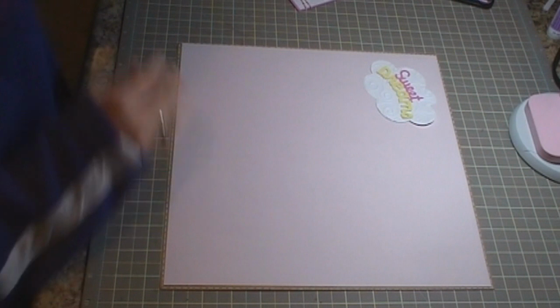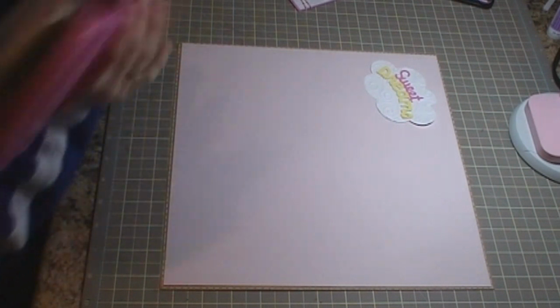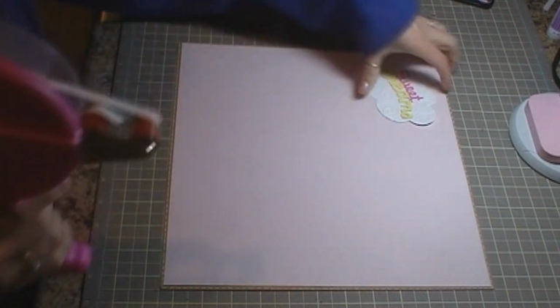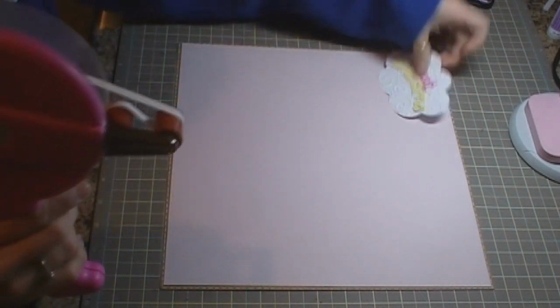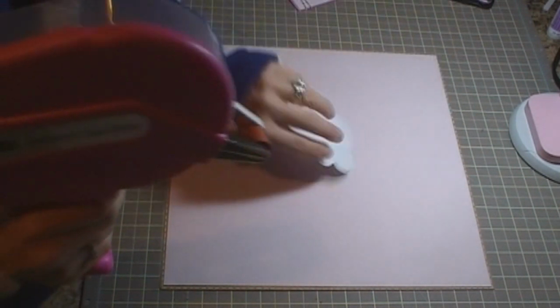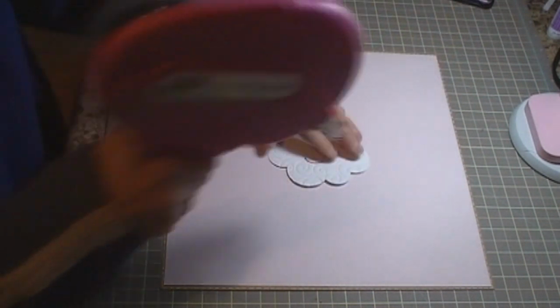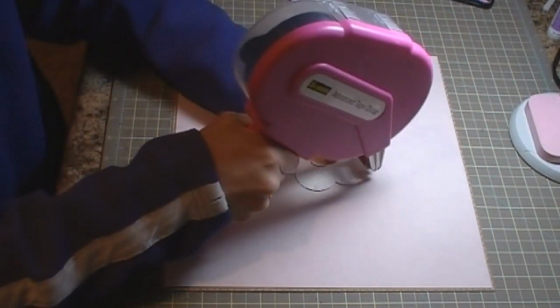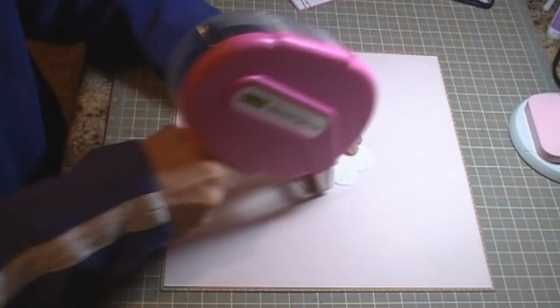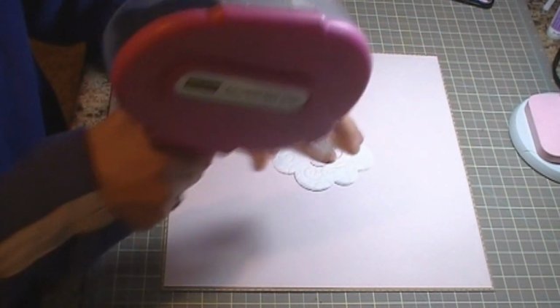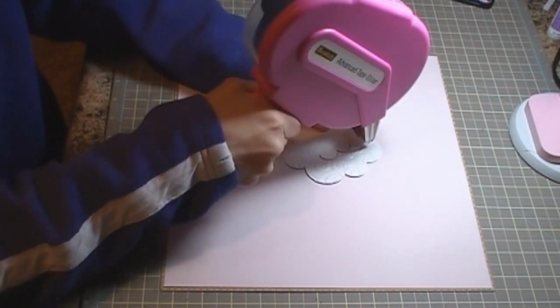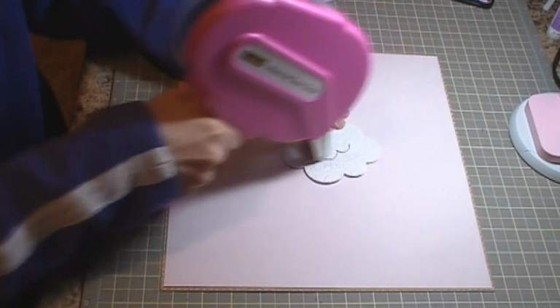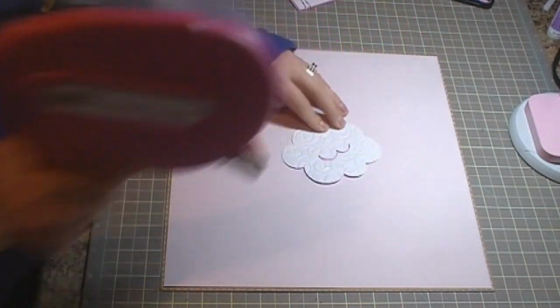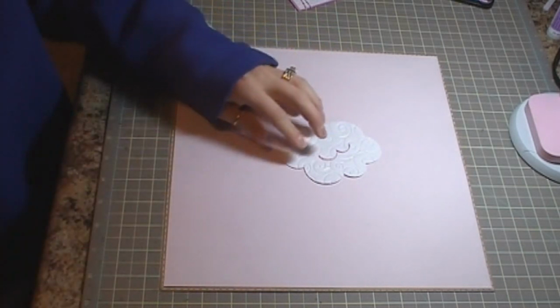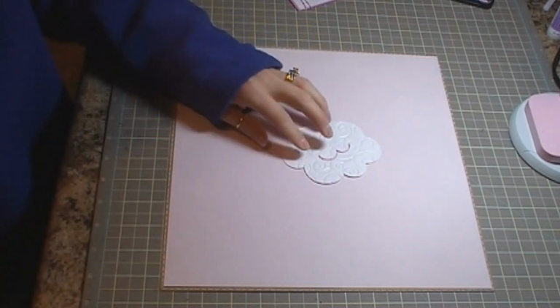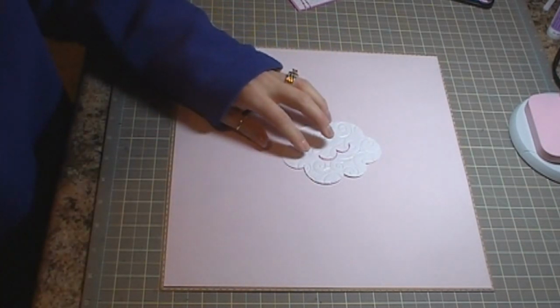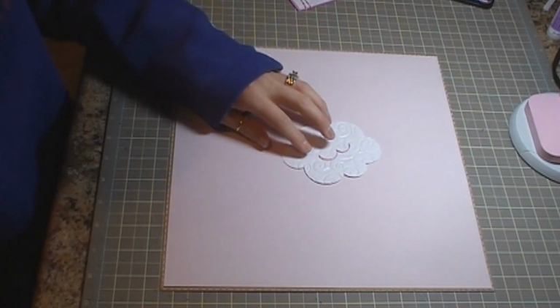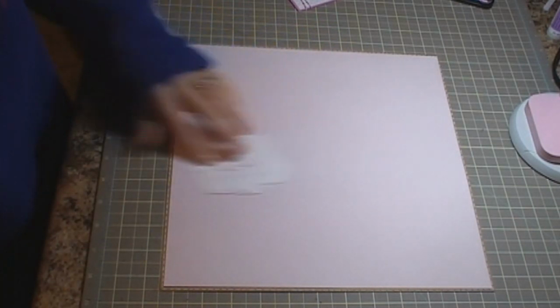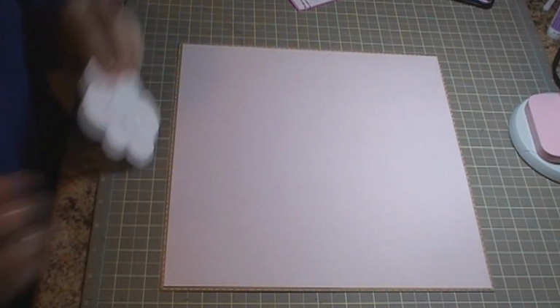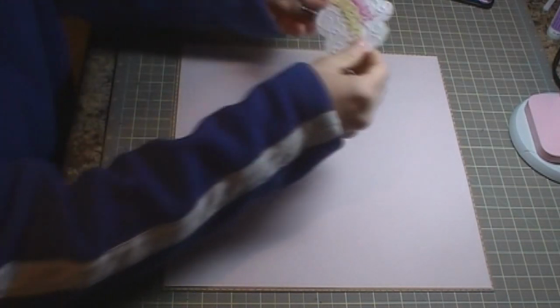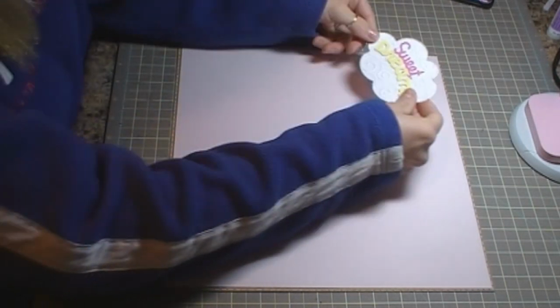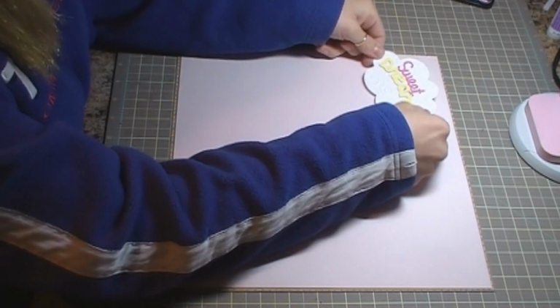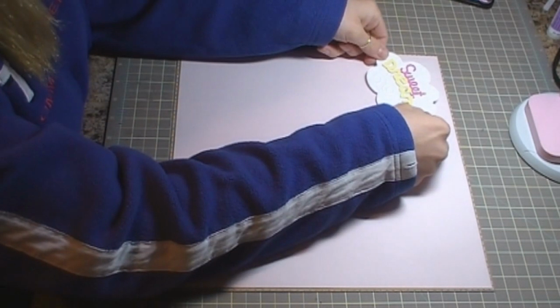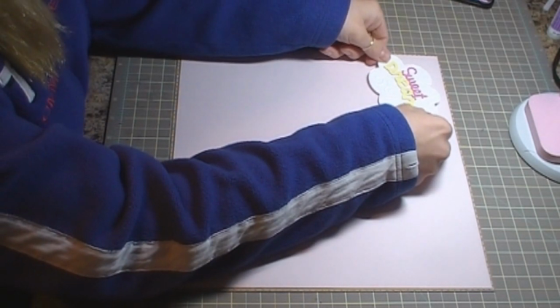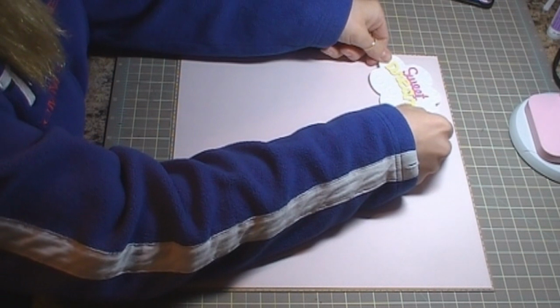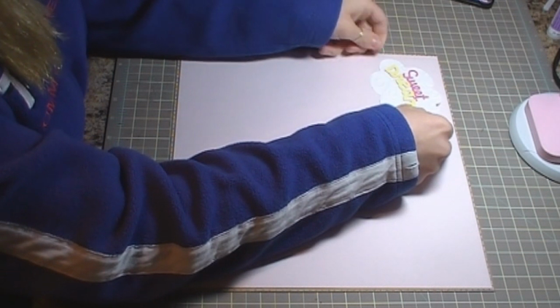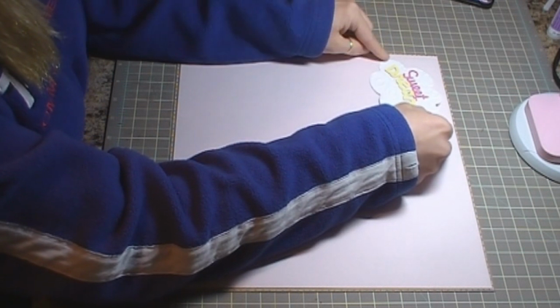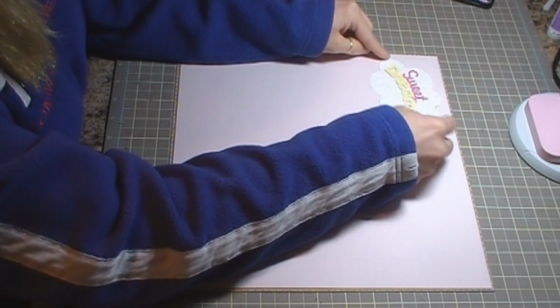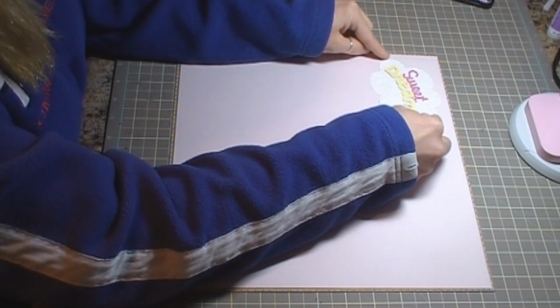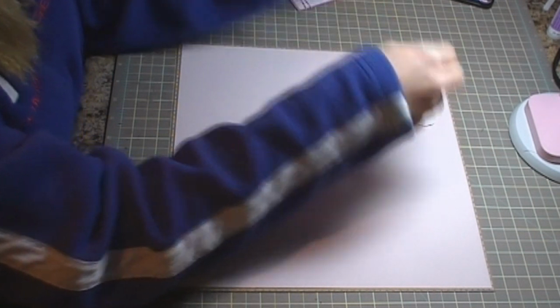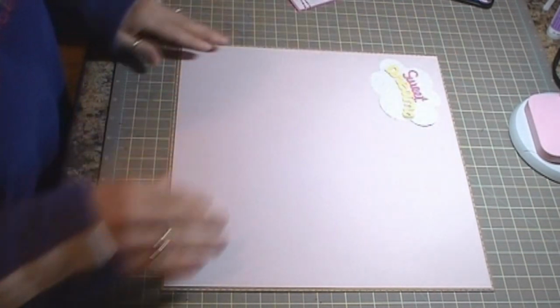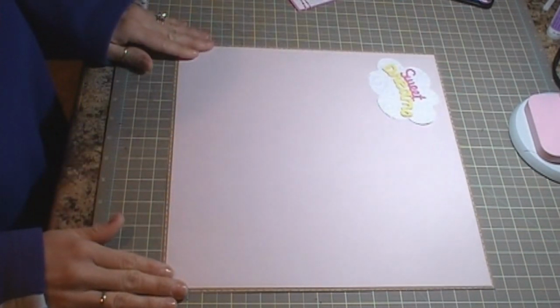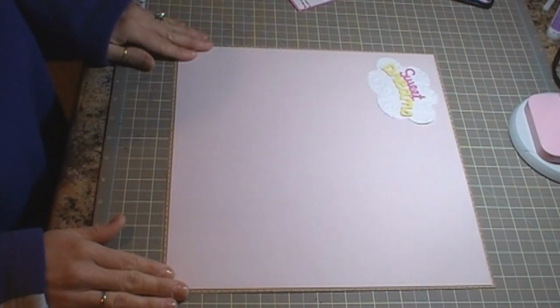I'm going to go ahead and use my ATG gun to get that adhered, and I ran it through the Divine Swirls Cuddlebug Folder. I'm just going to set that right there and press it down in a minute.